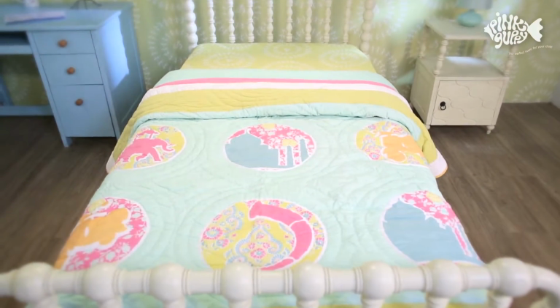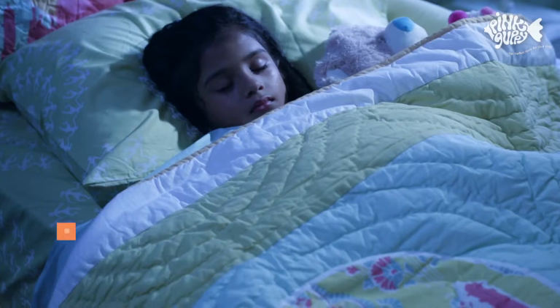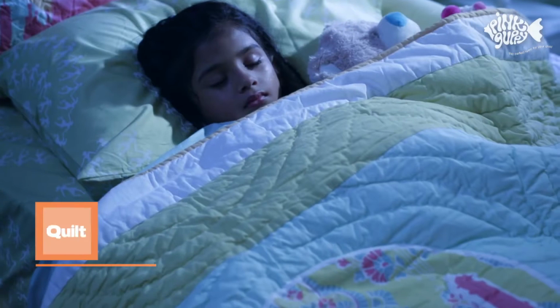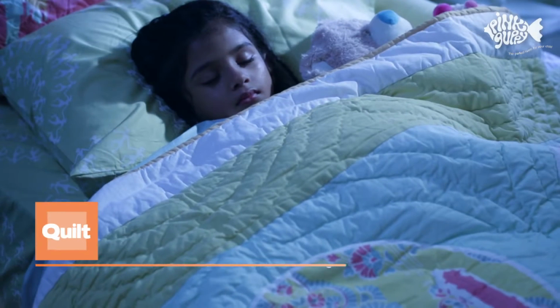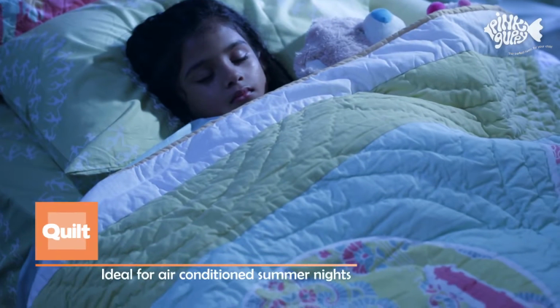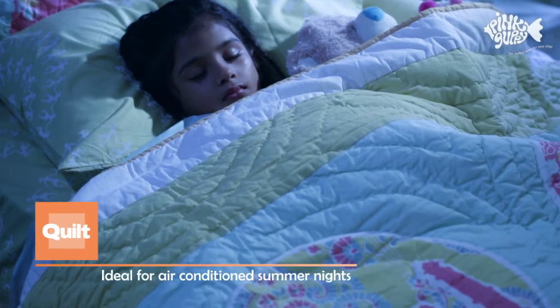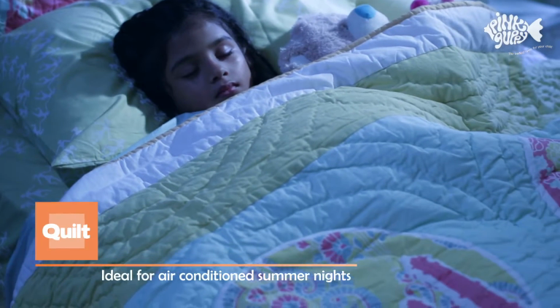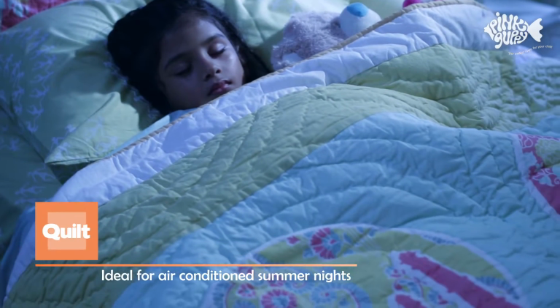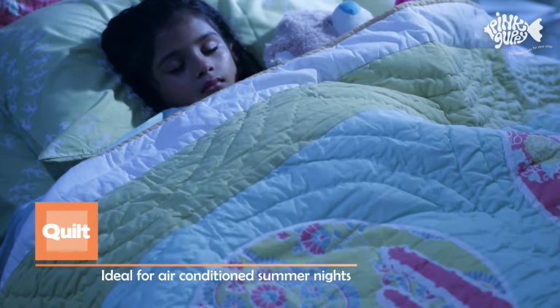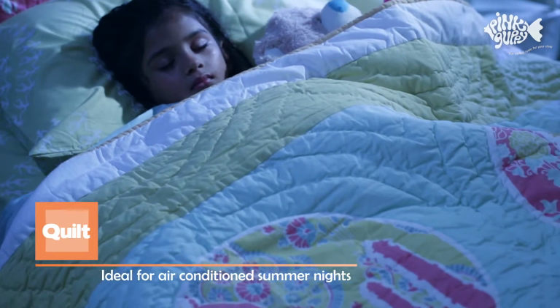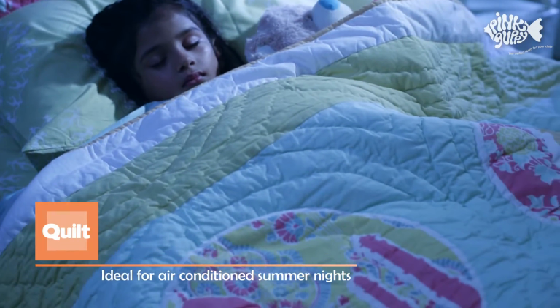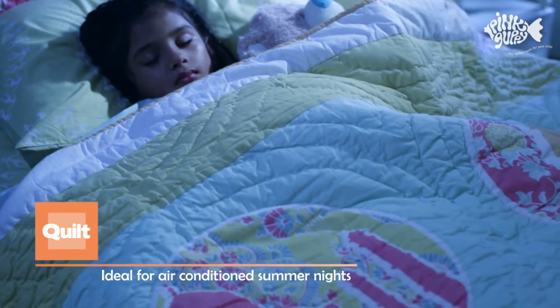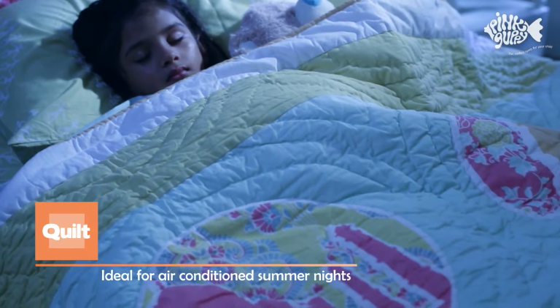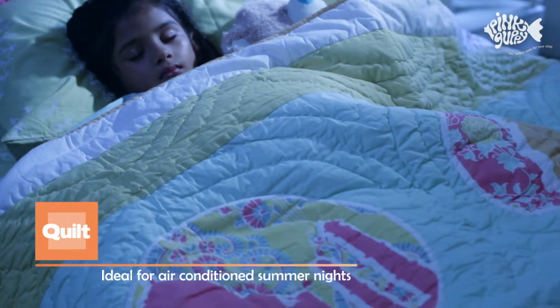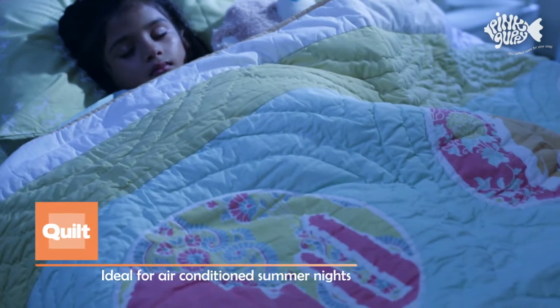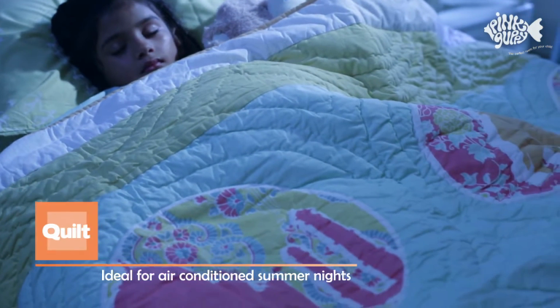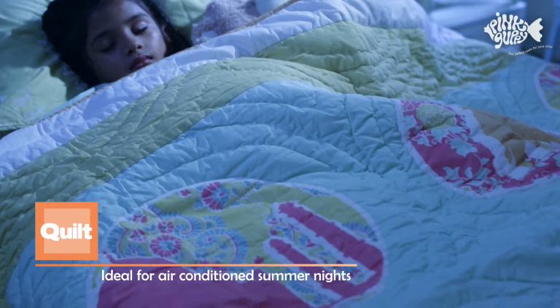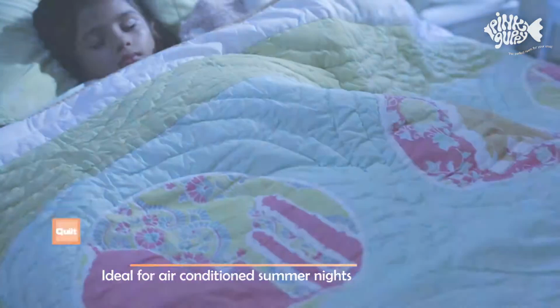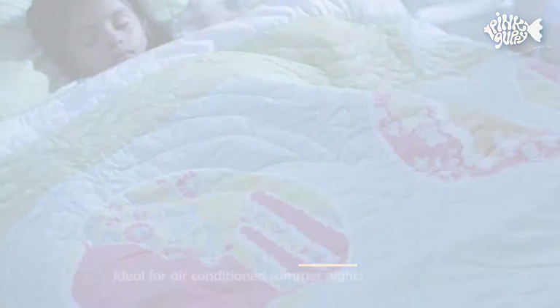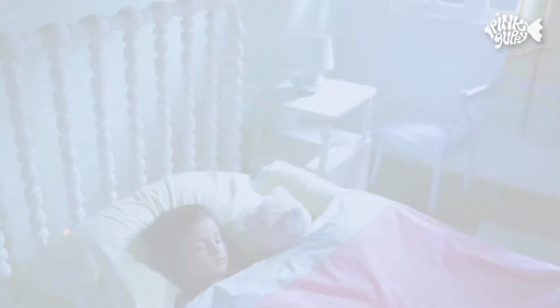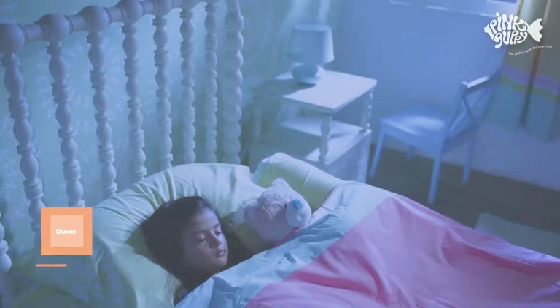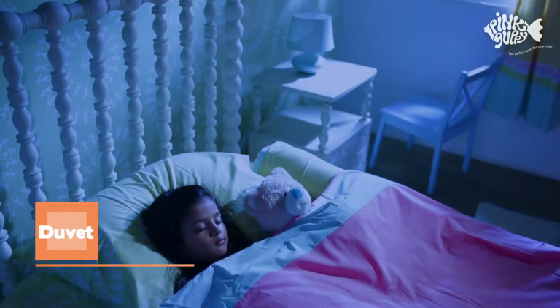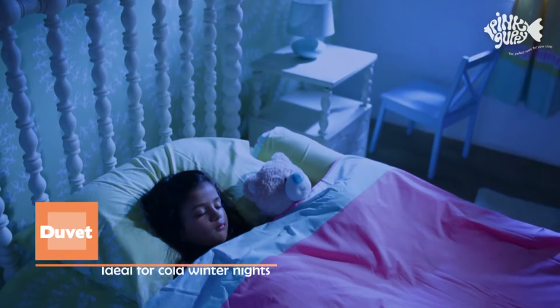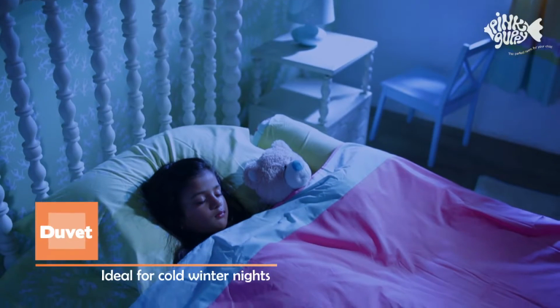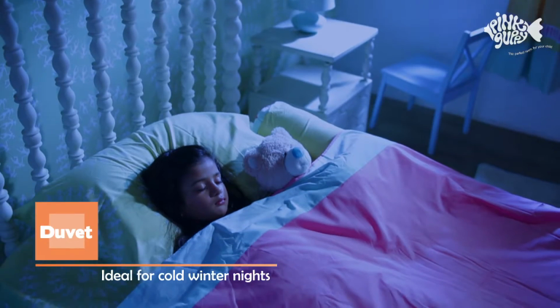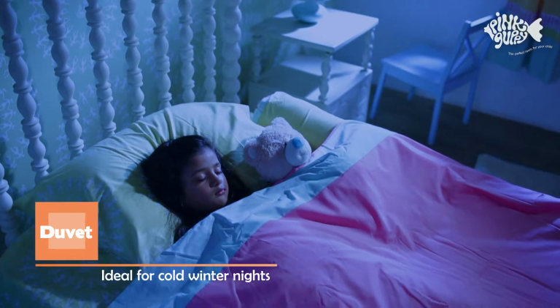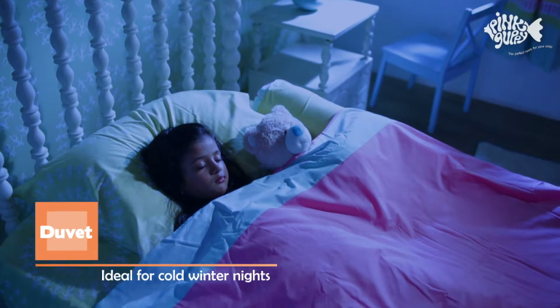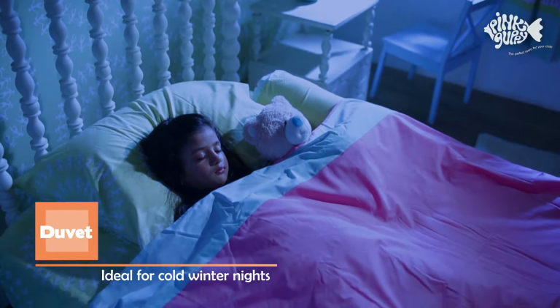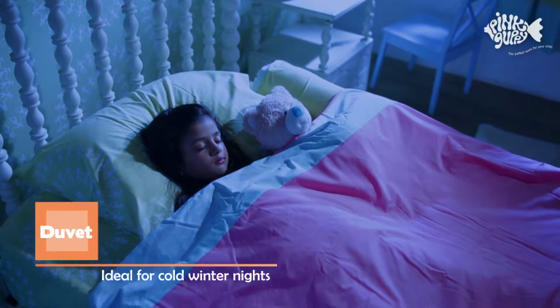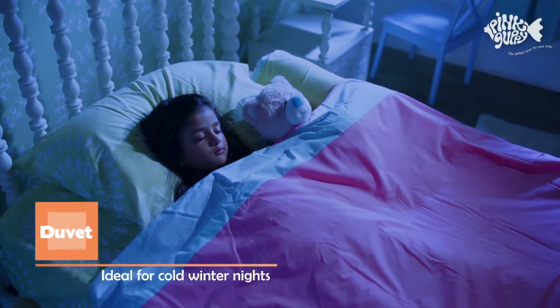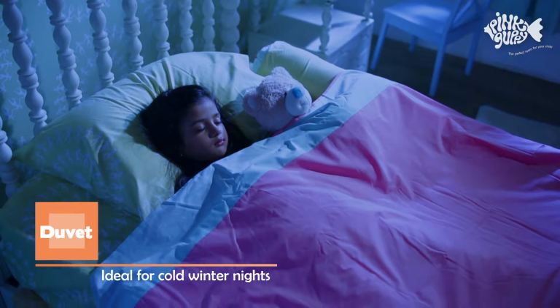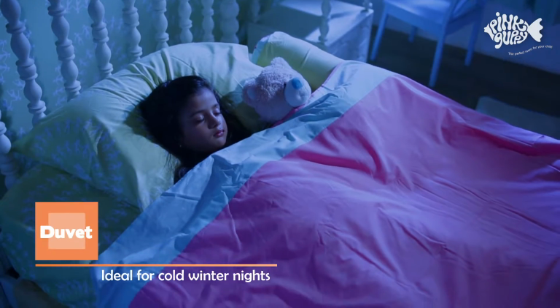The lightweight quilt is perfect for summer use in an air-conditioned room, while the duvet will keep you warm on chilly winter nights.